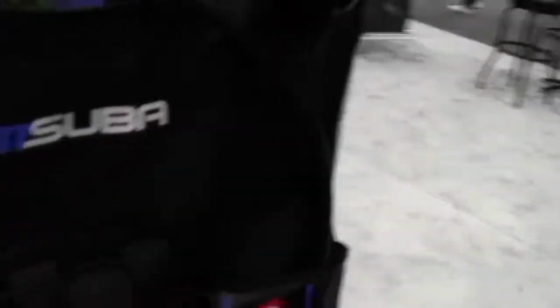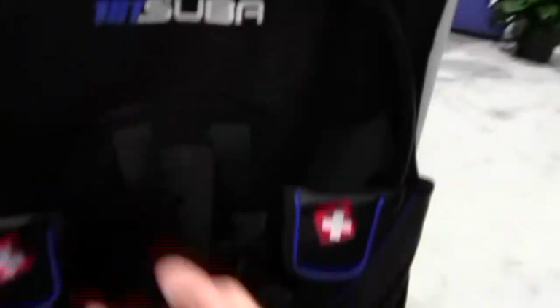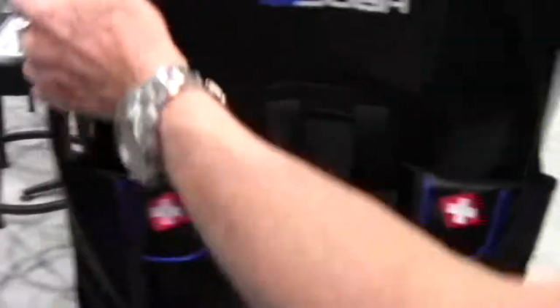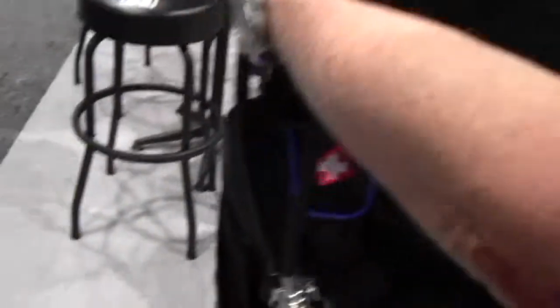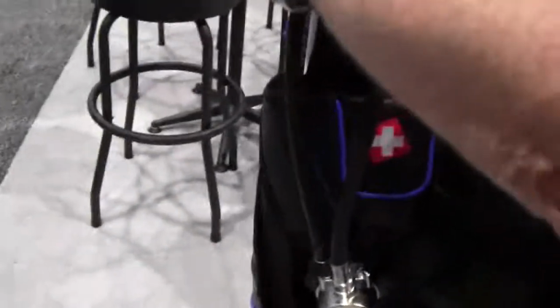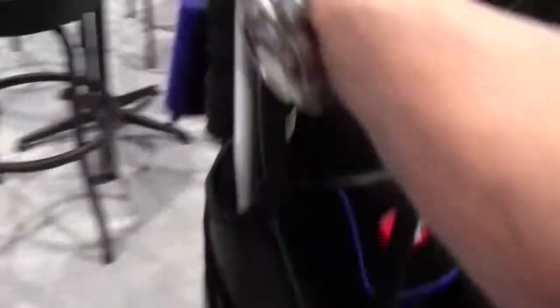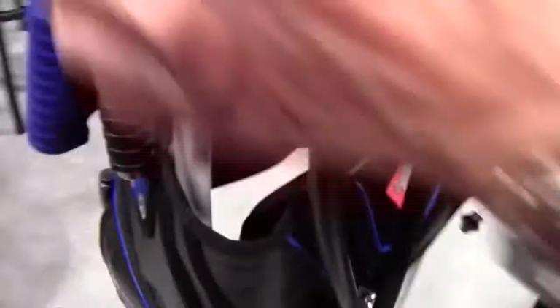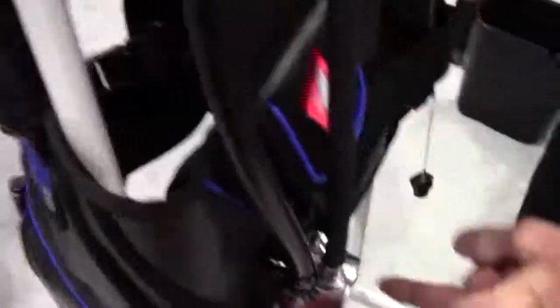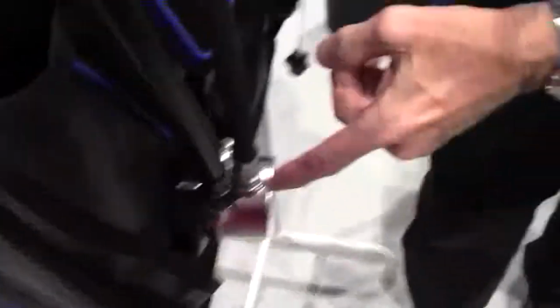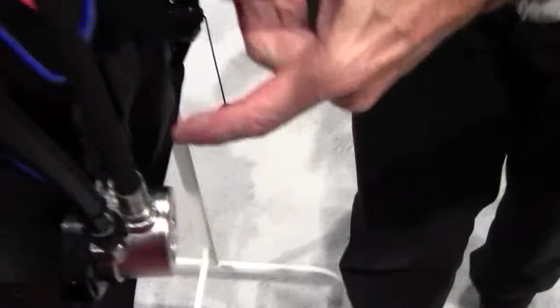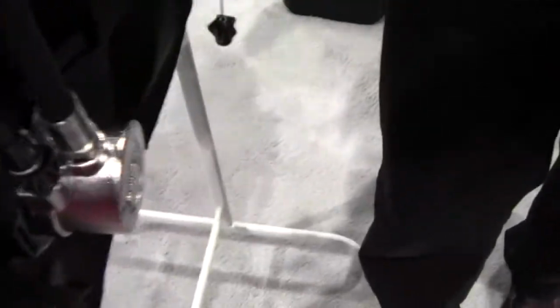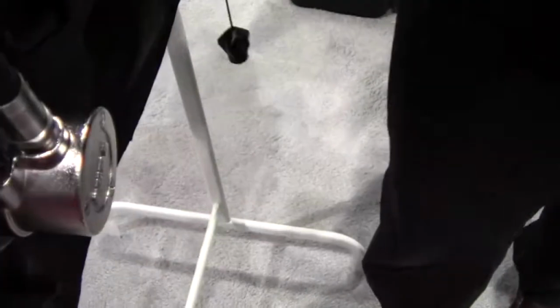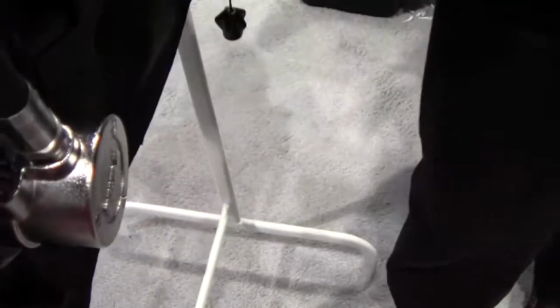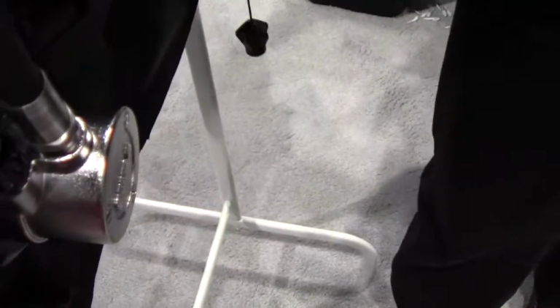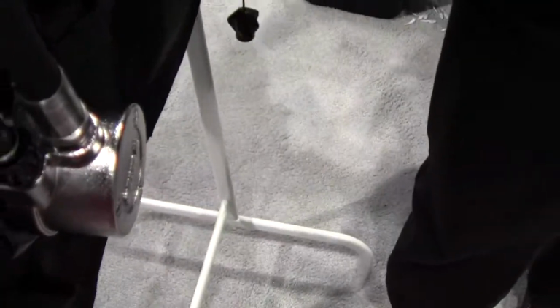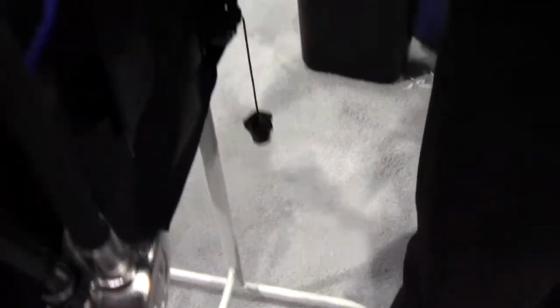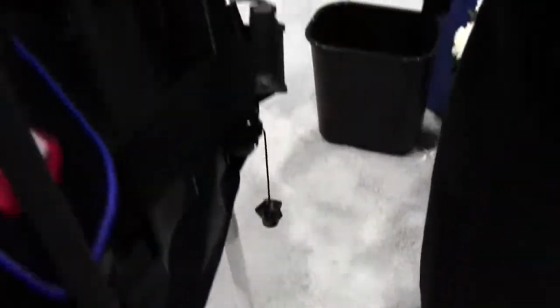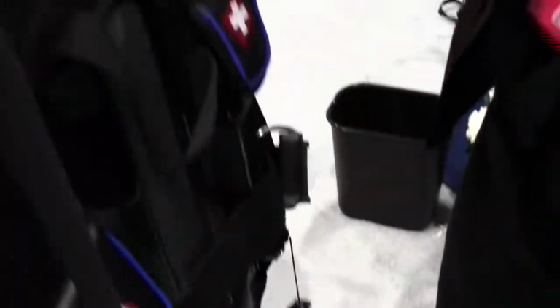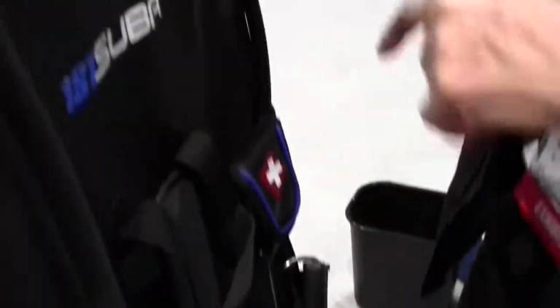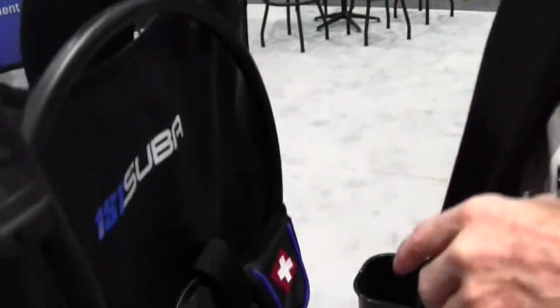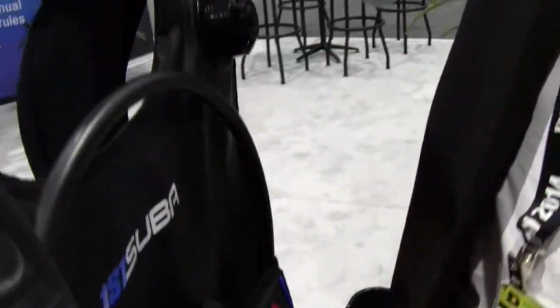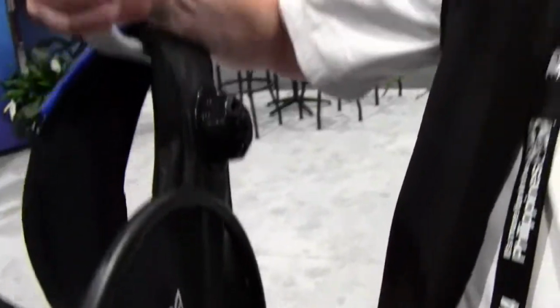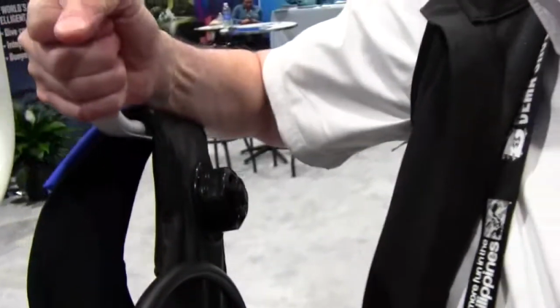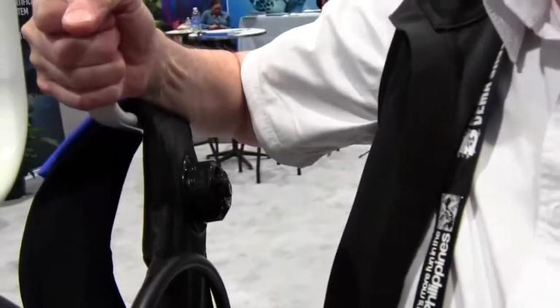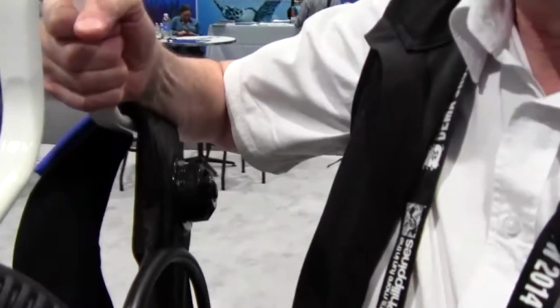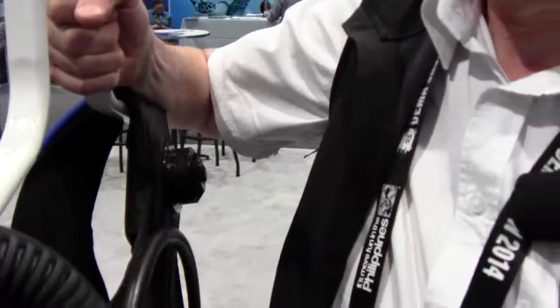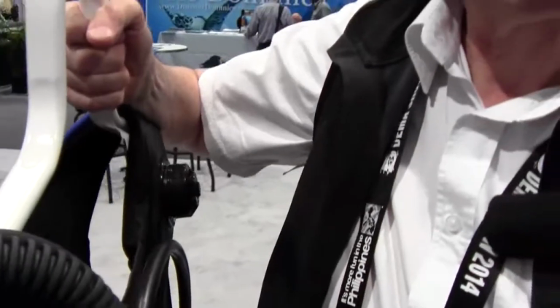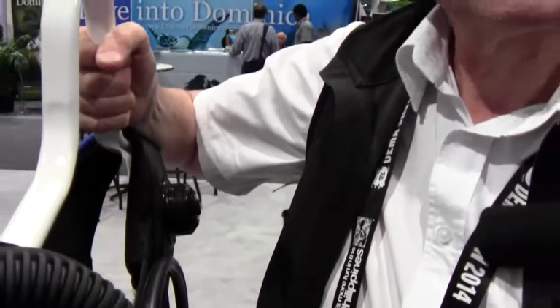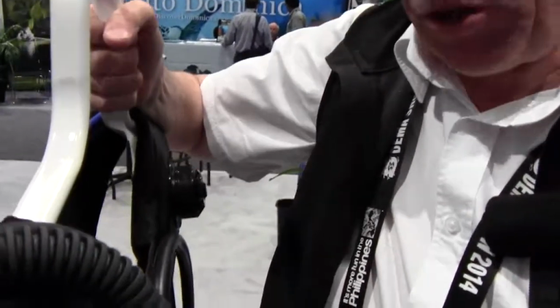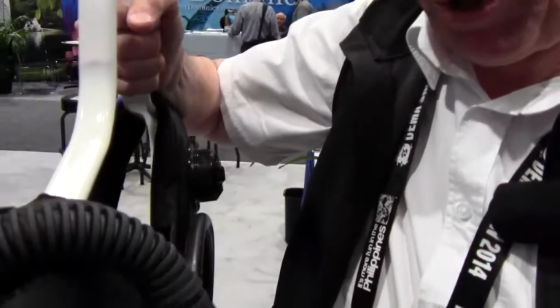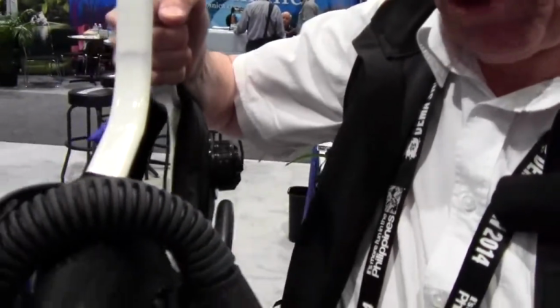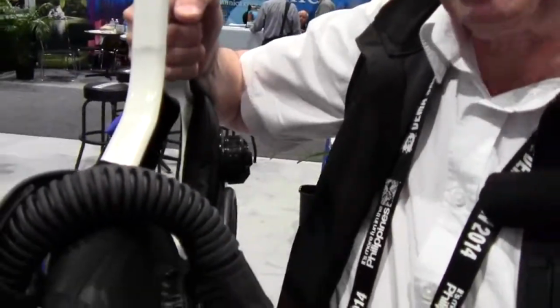How do they work together like that? There is a little umbilical tube that connects the two. So they do all the work for you? They do all the work for you.